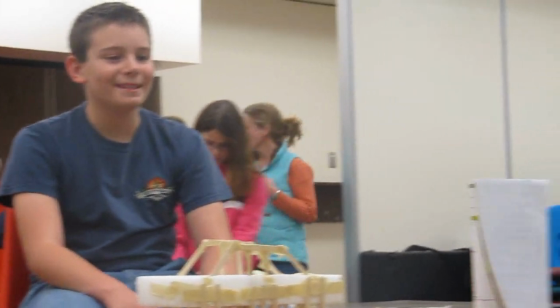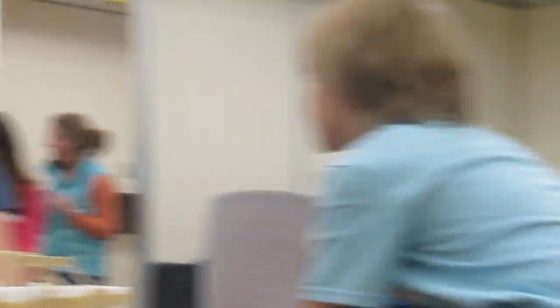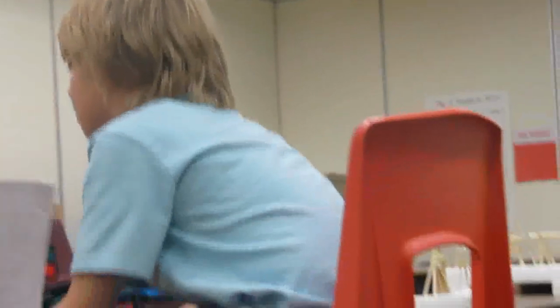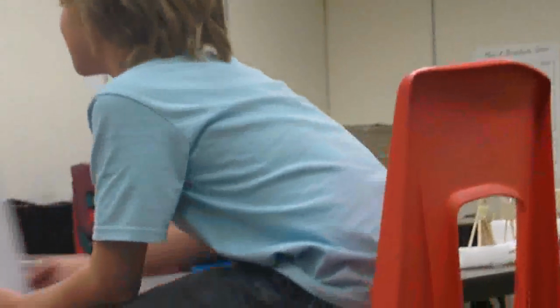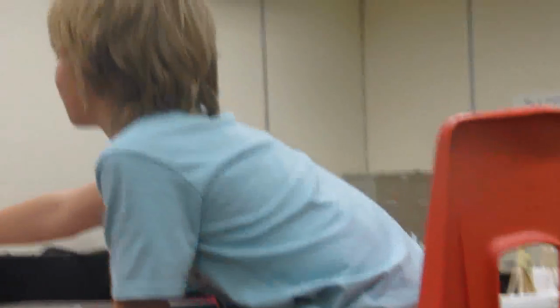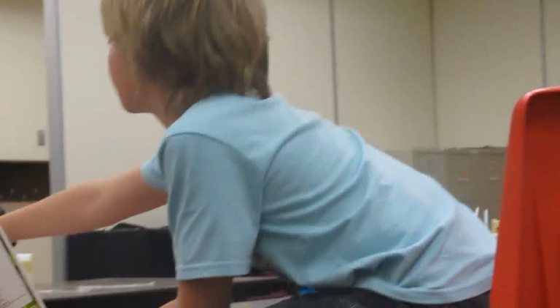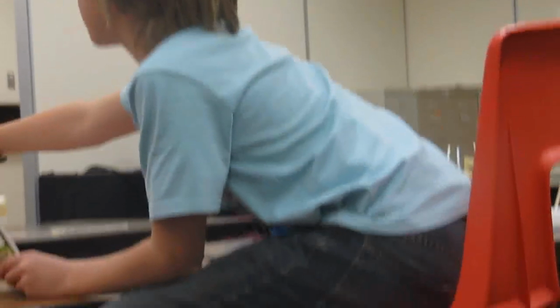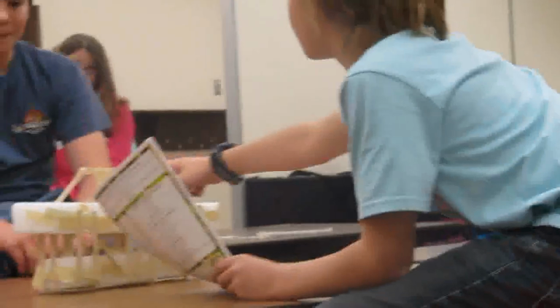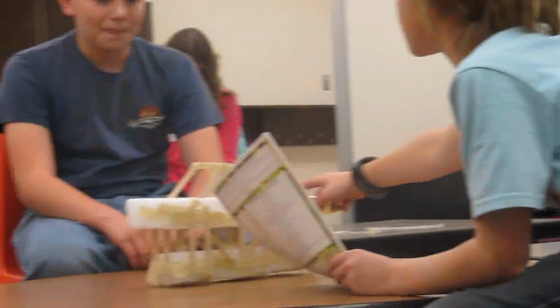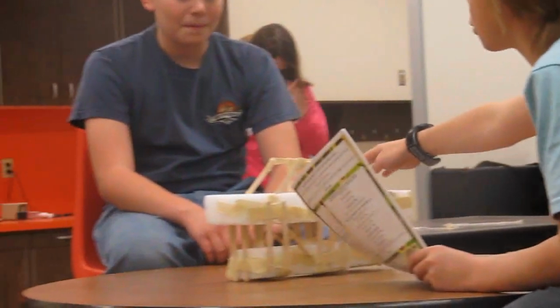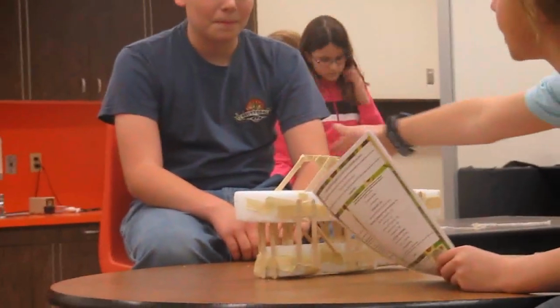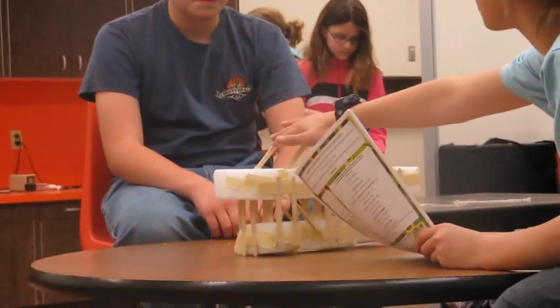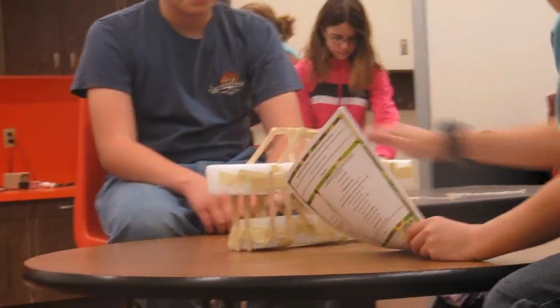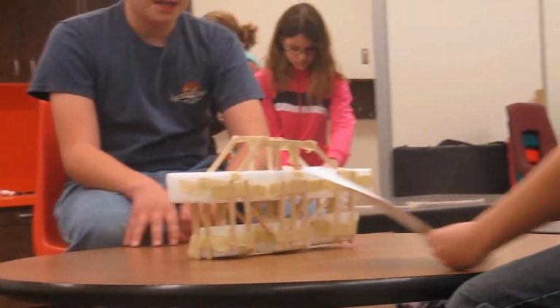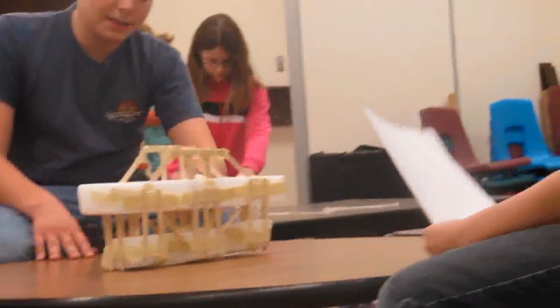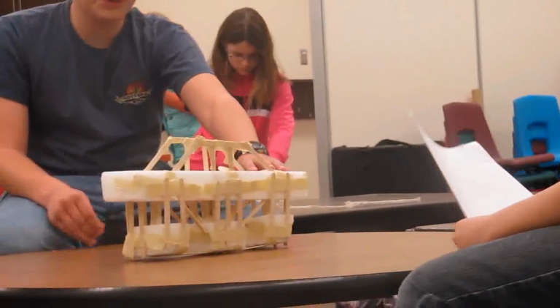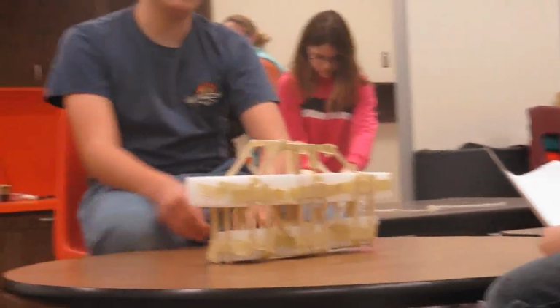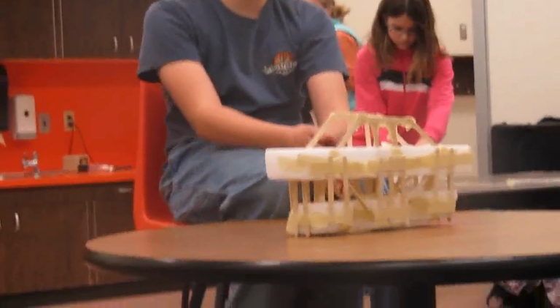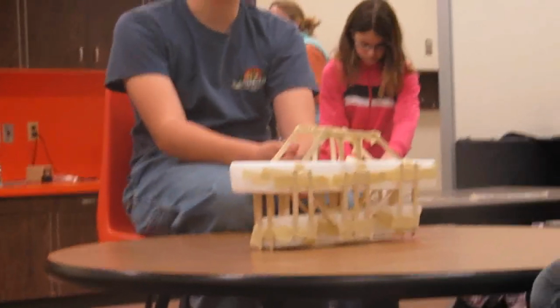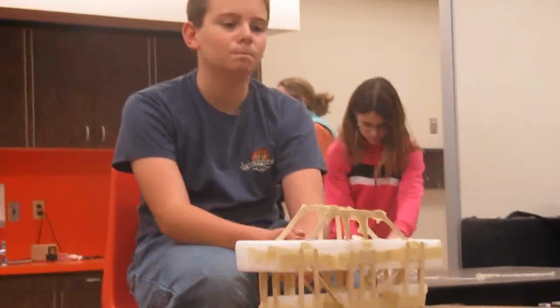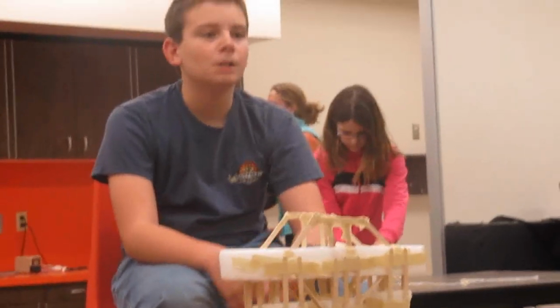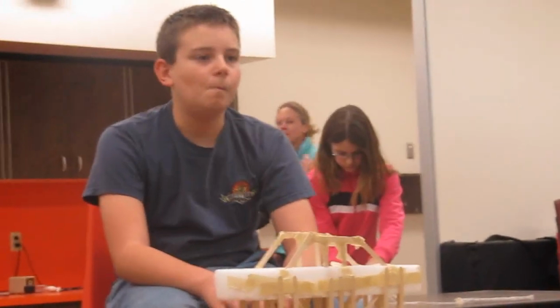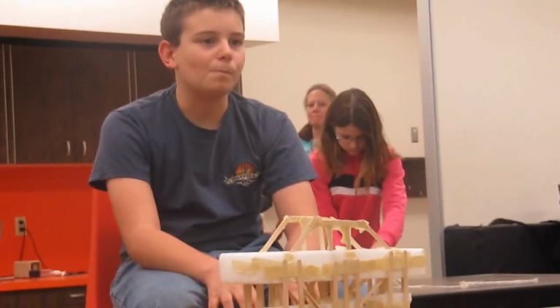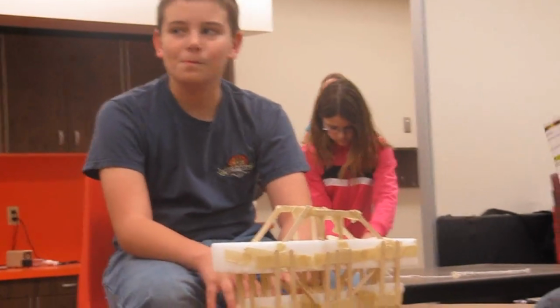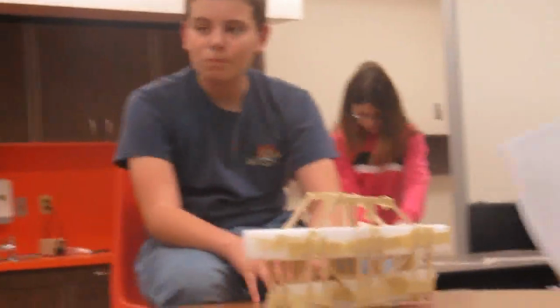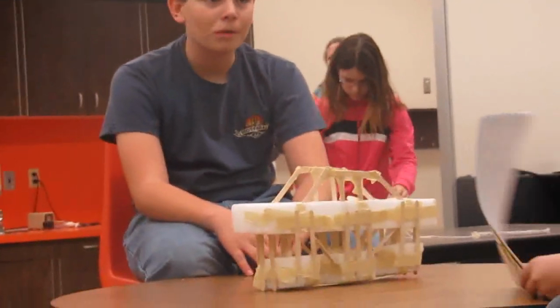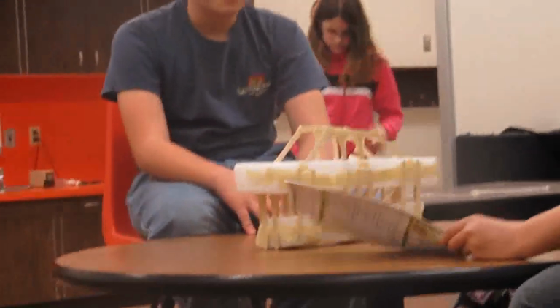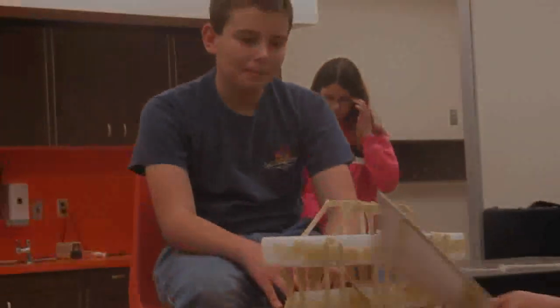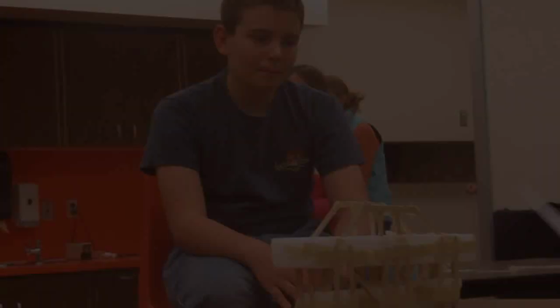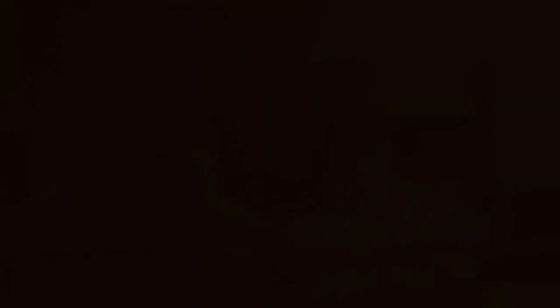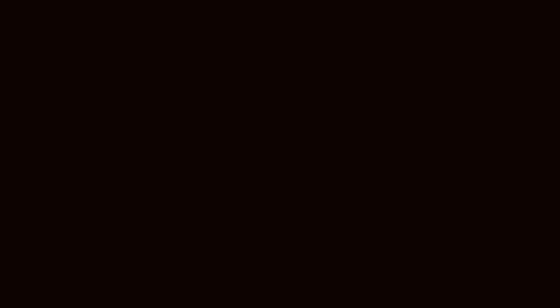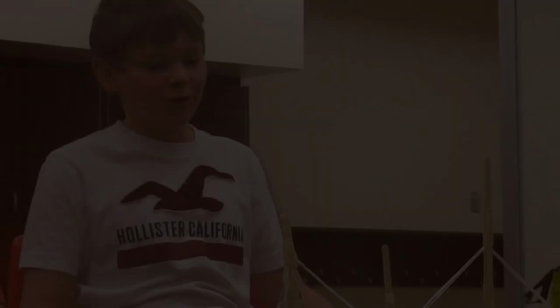So, Mr. Gibbs, is this for decoration at the top, or is this actually helping out? It just holds on the weights. Have you ever tested how... So, this is my bridge.